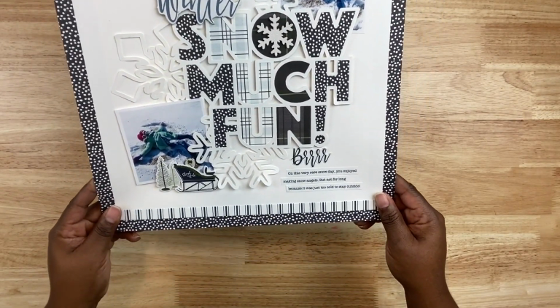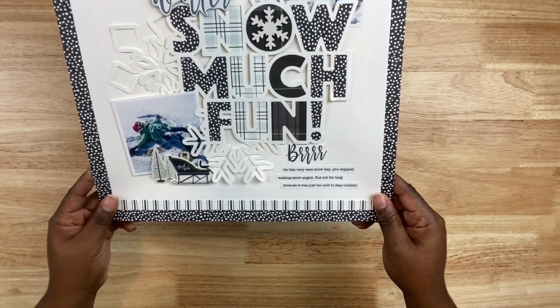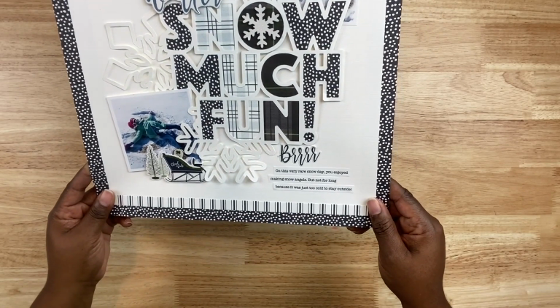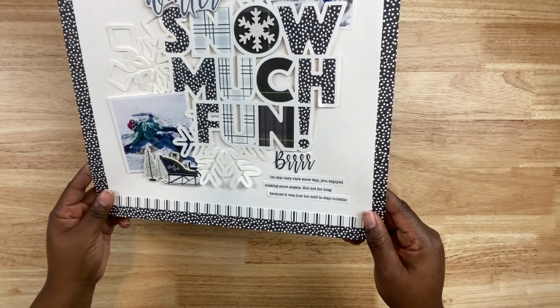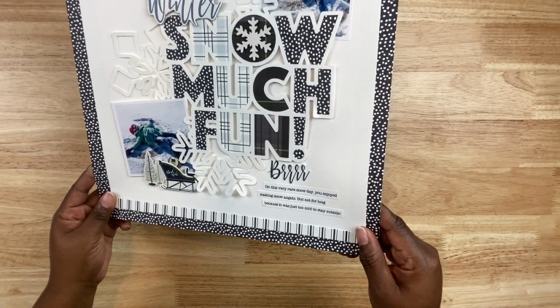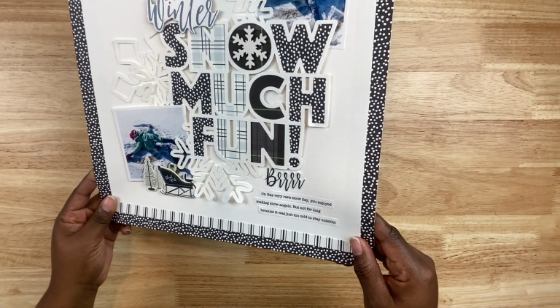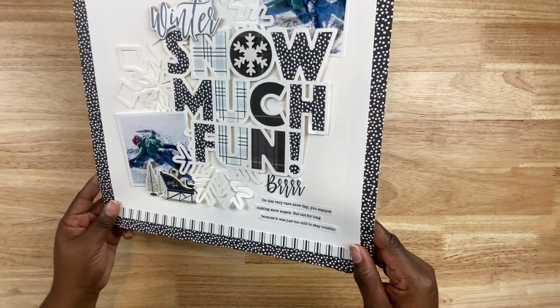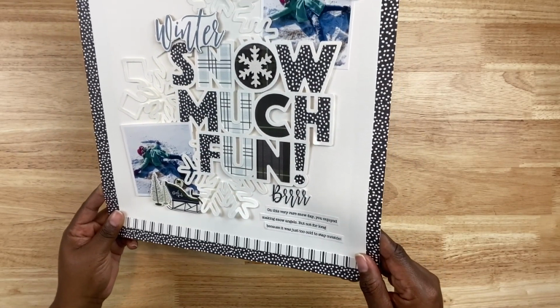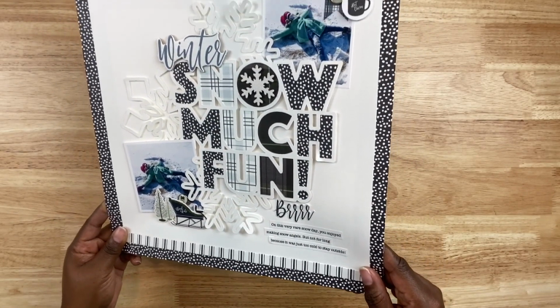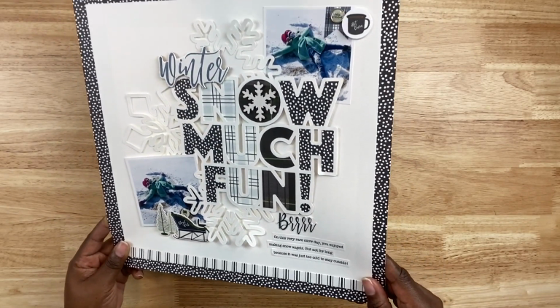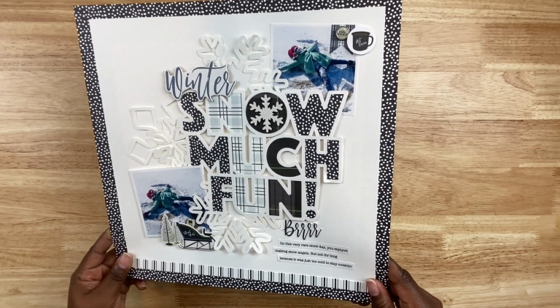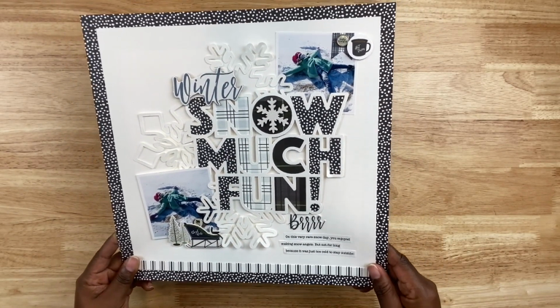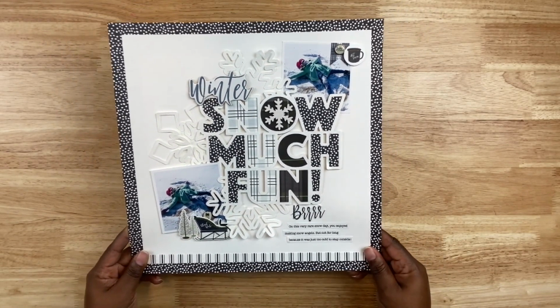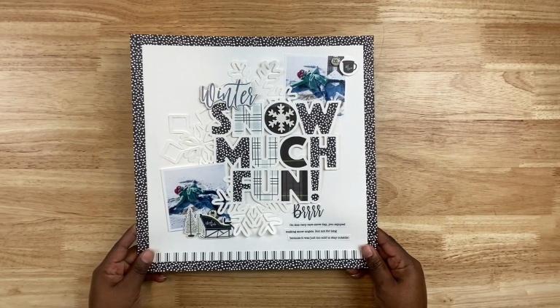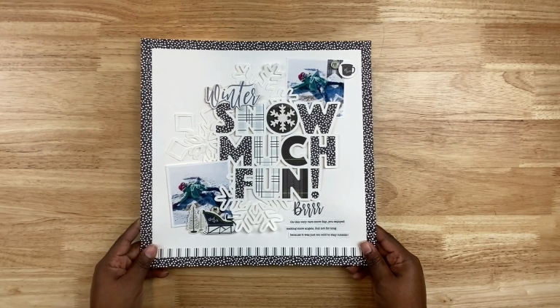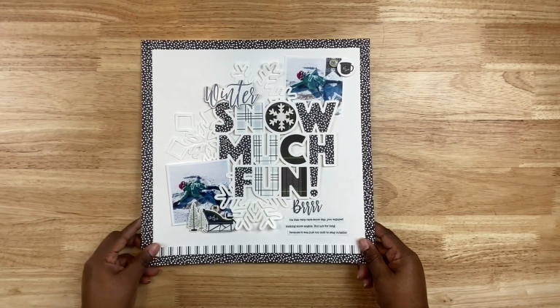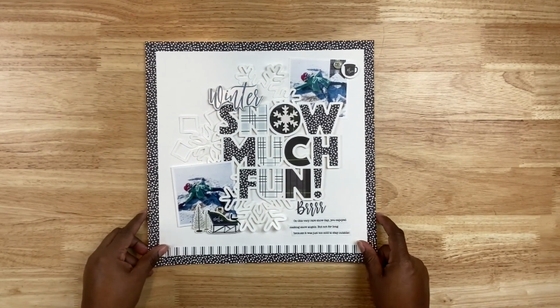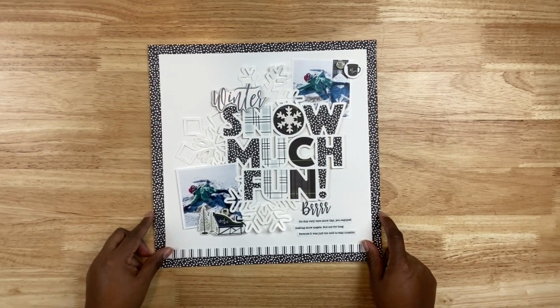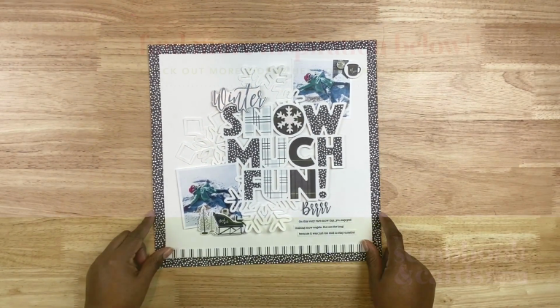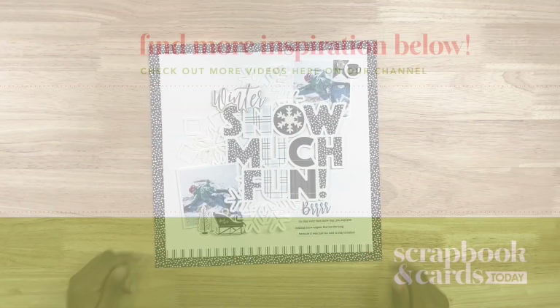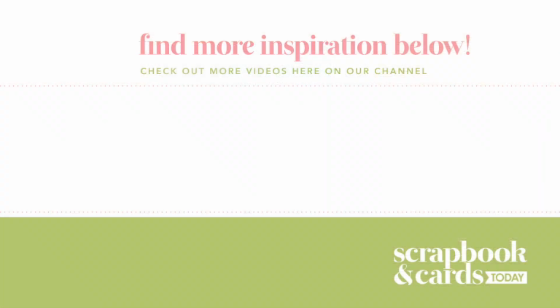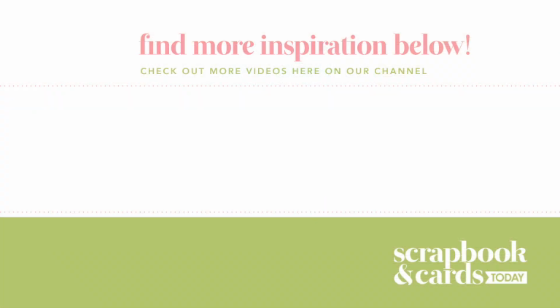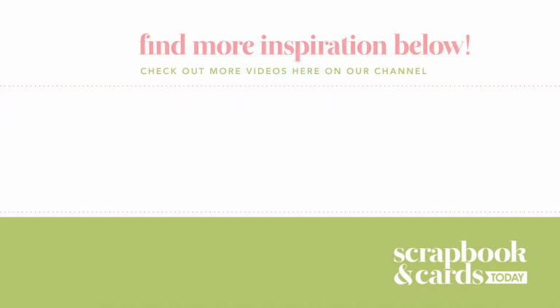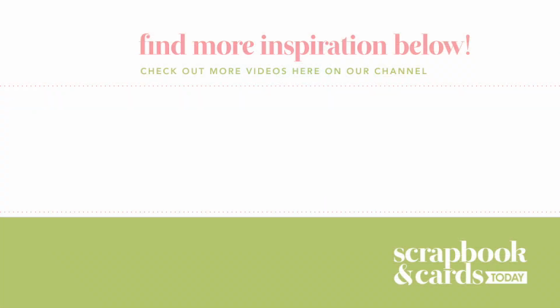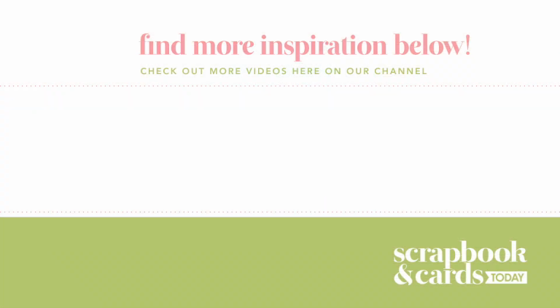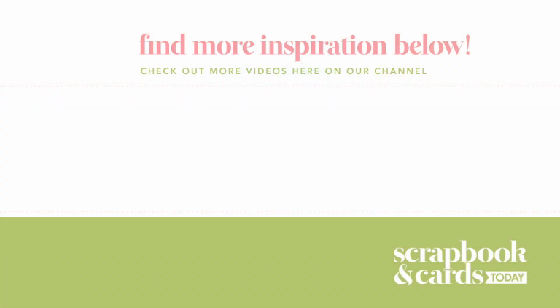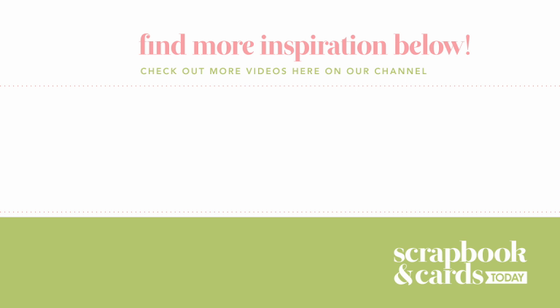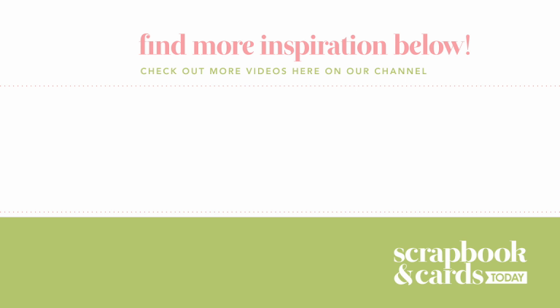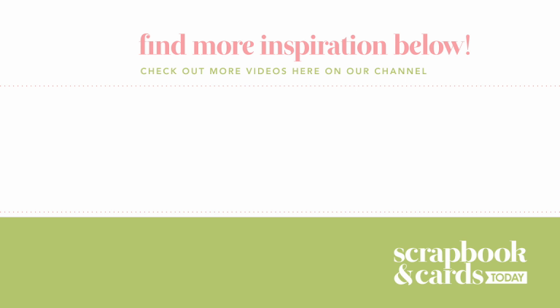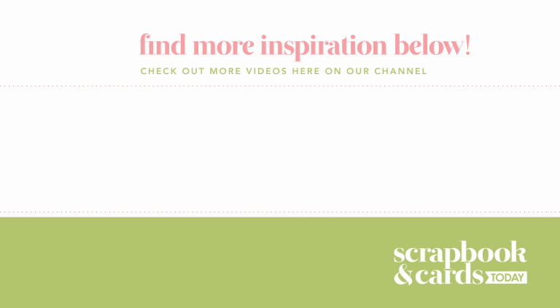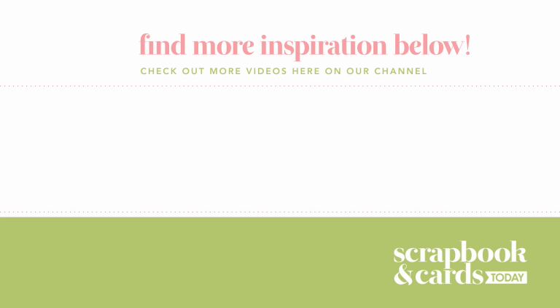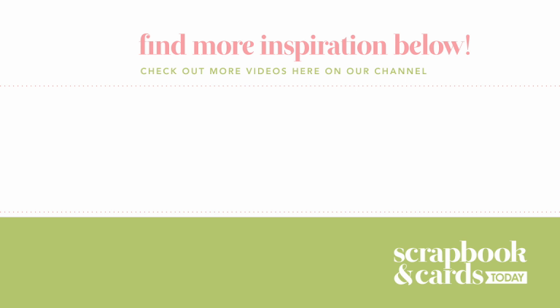This is the completed project featuring the Snow Much Fun cut file from Paige Evans. Make sure you check it out and use it on your winter-themed projects. You can also head to the Scrapbook and Cards Today blog to see still photos of this project, and make sure you join us for more creative content here on the Scrapbook and Cards Today YouTube channel.